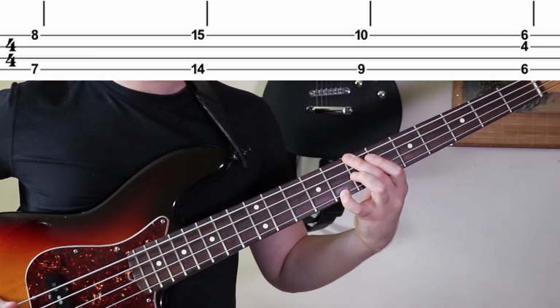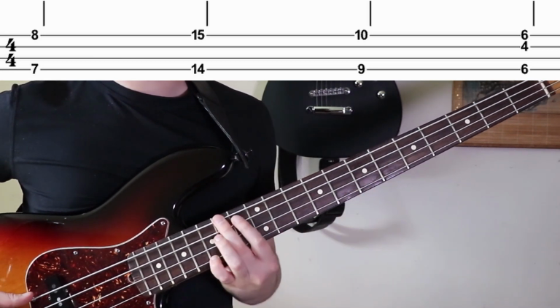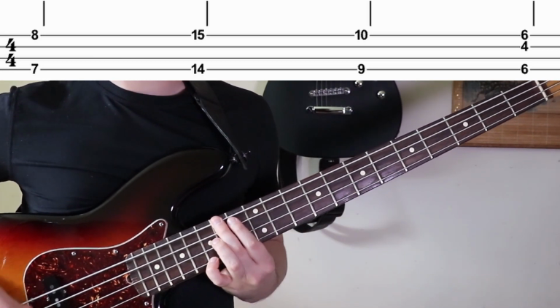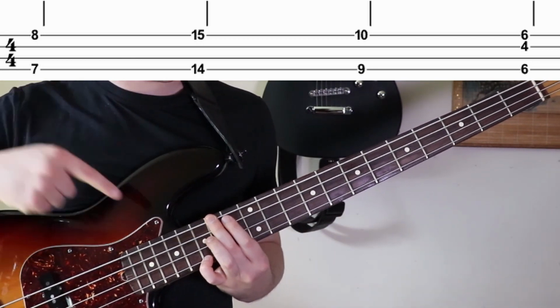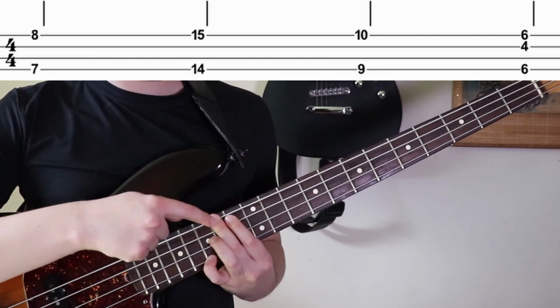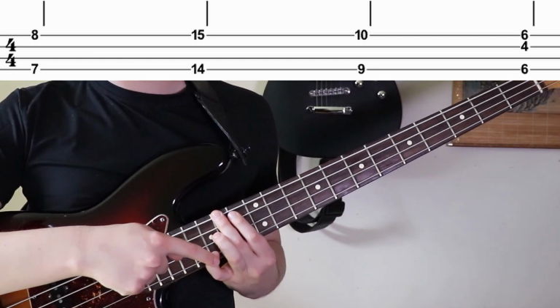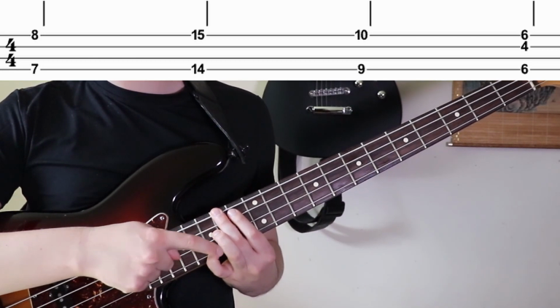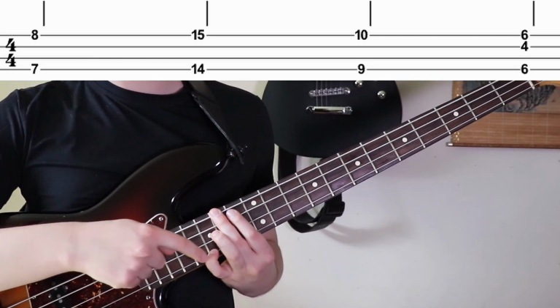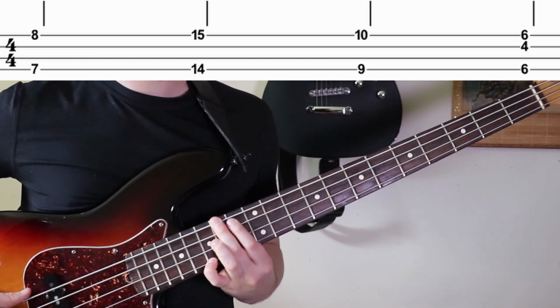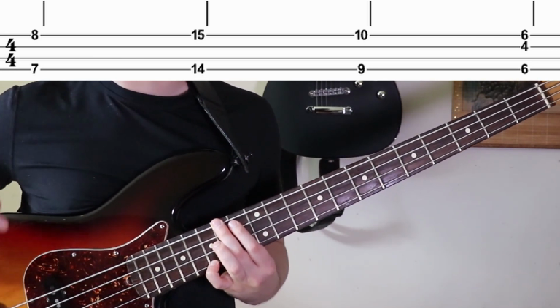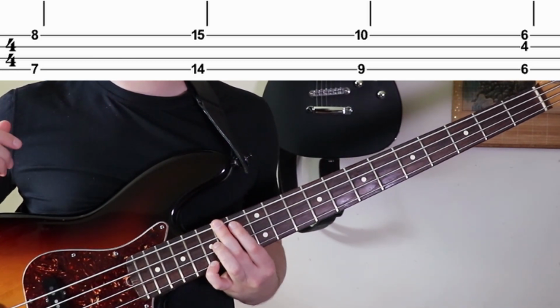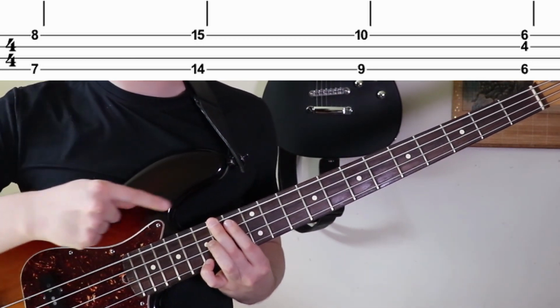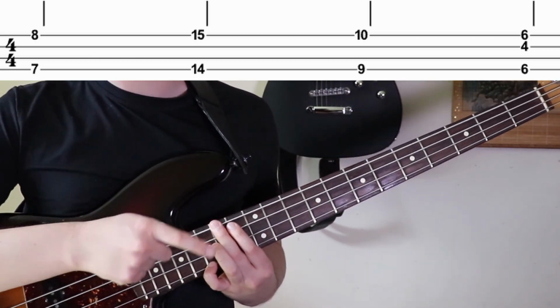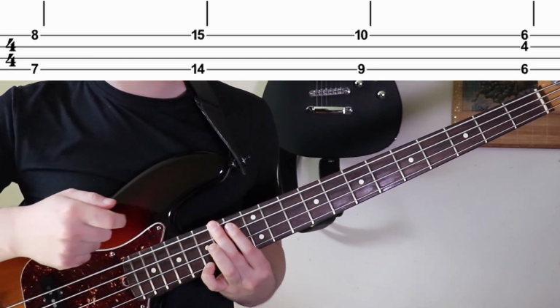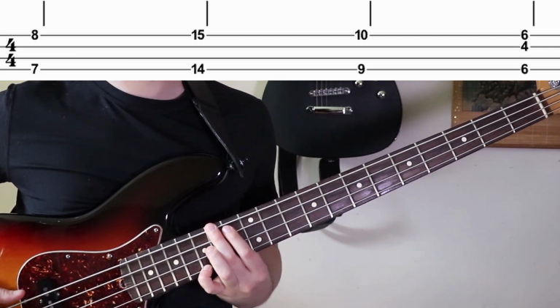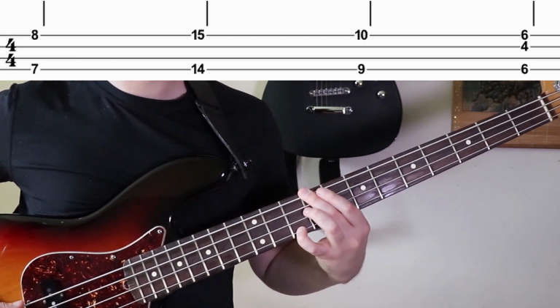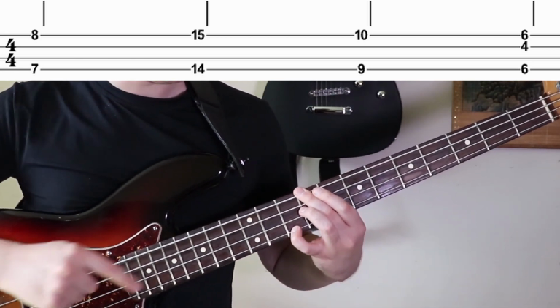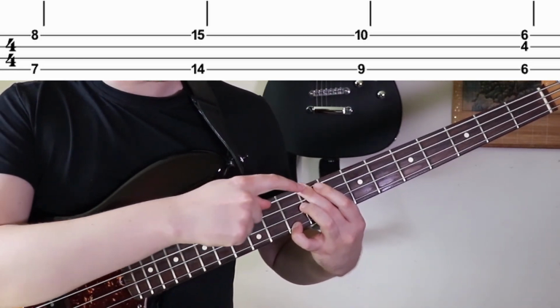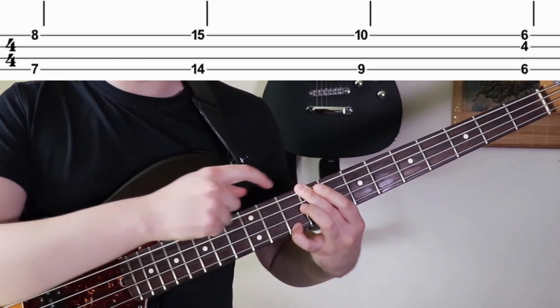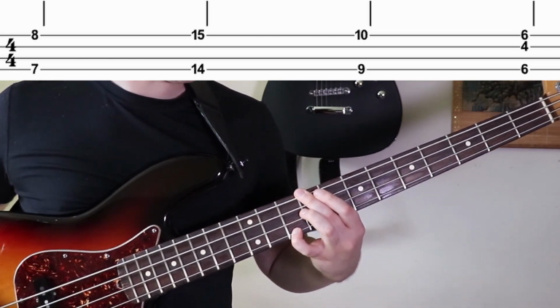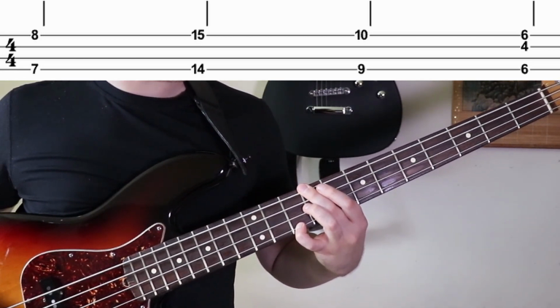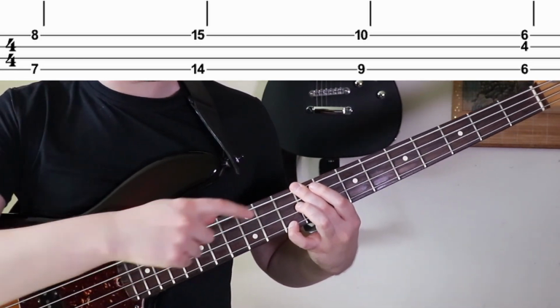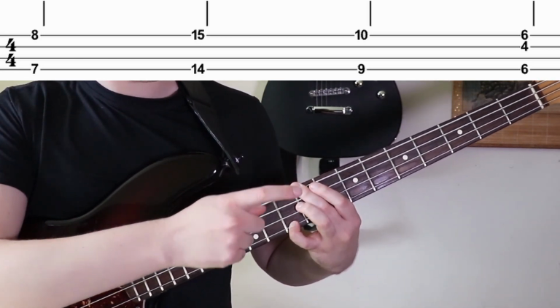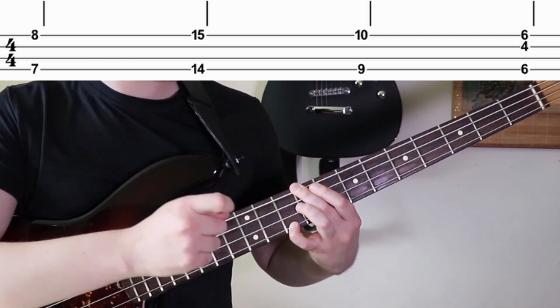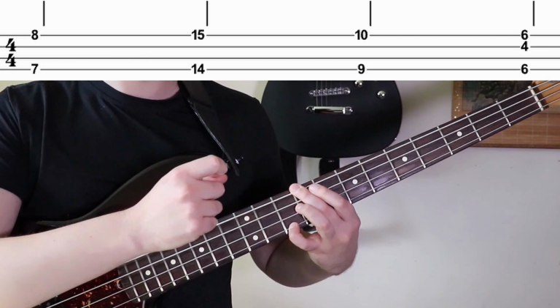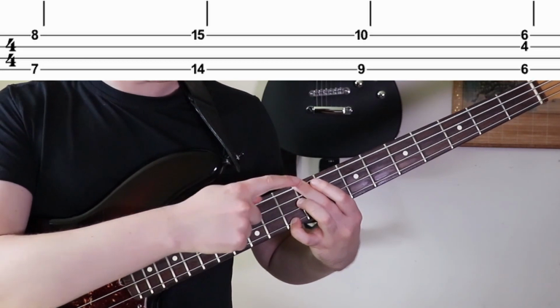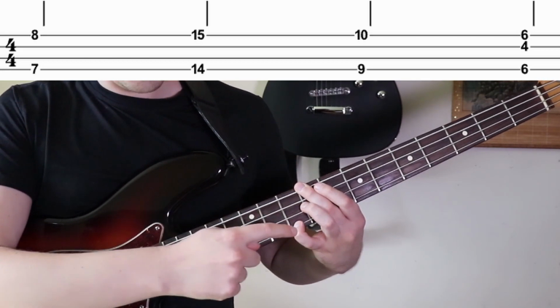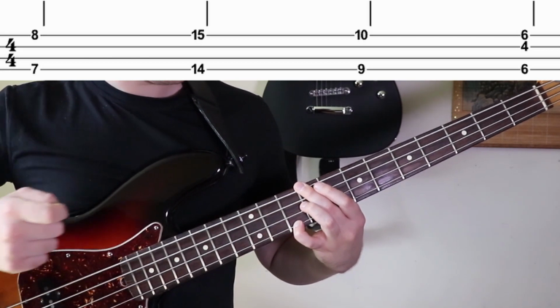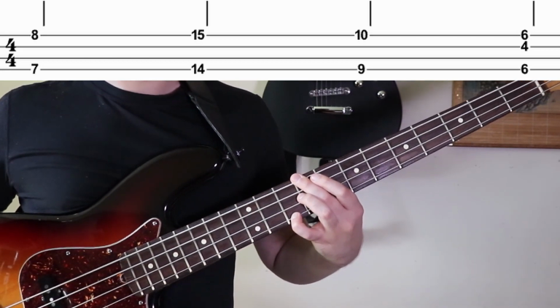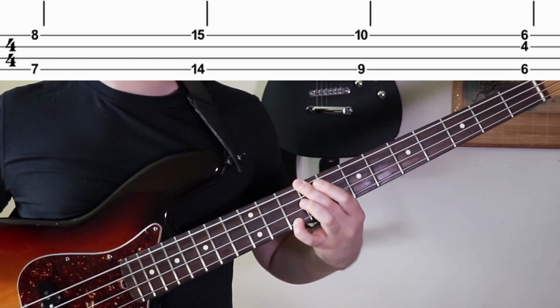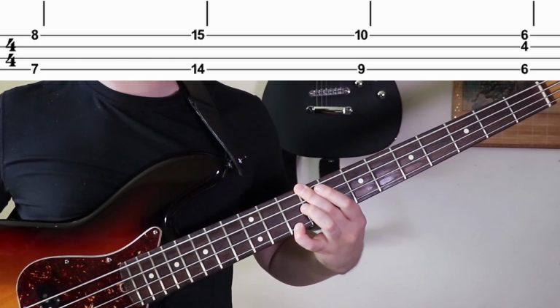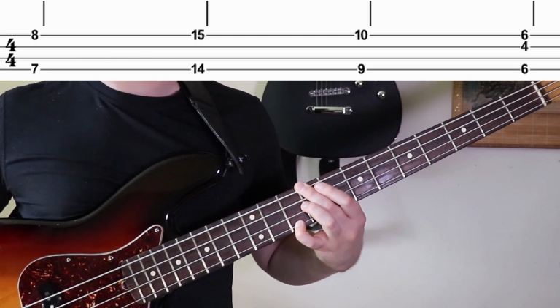Then we're going to go up to the fourteenth fret and fifteenth fret with the pinky — exact same shape. This becomes an F sharp major chord. Then drop down to the ninth fret, which is still the exact same shape — nine, ten — and this one's going to be a C sharp major.